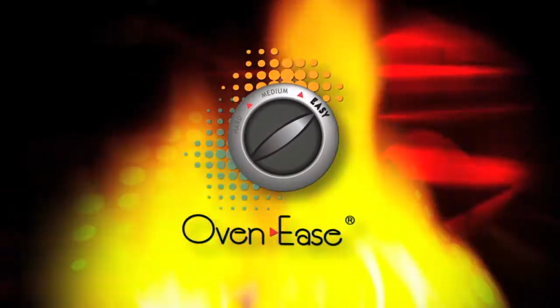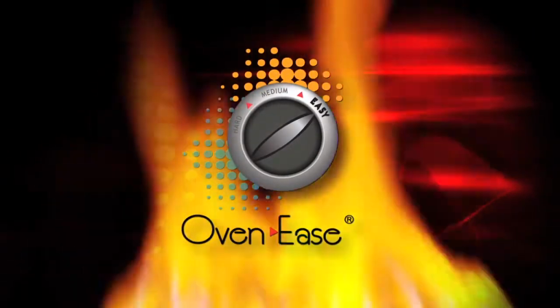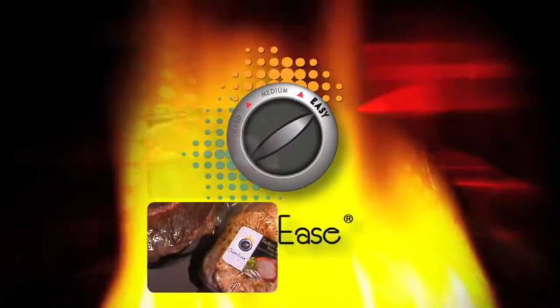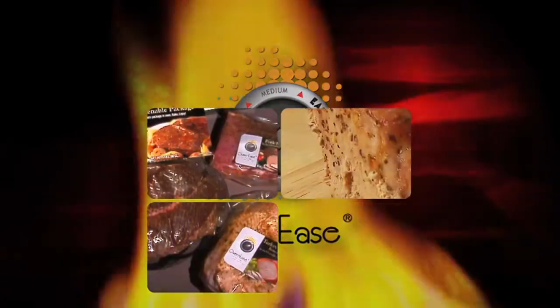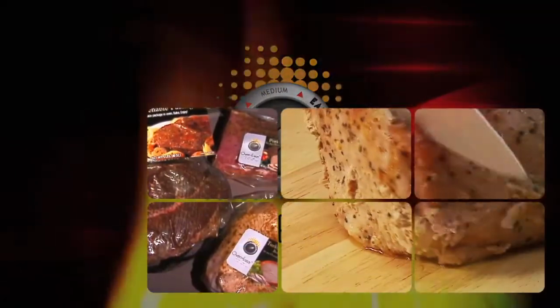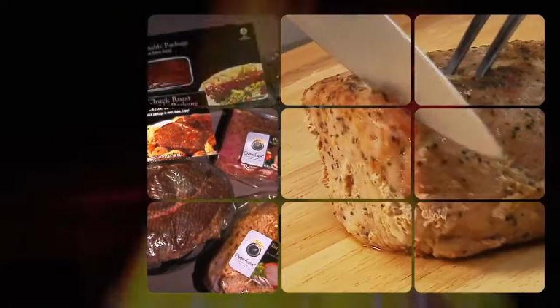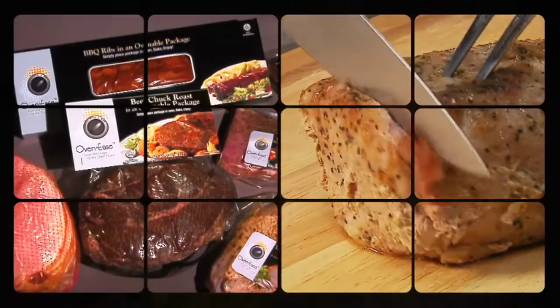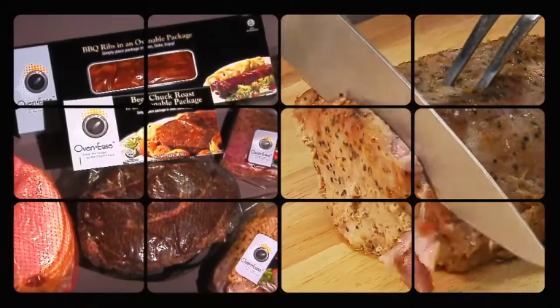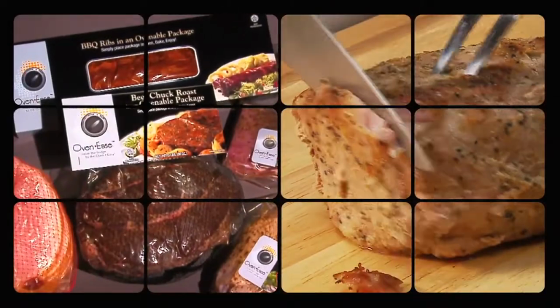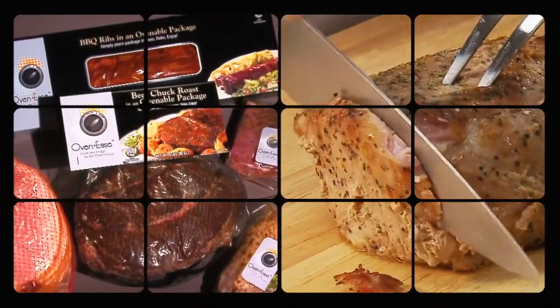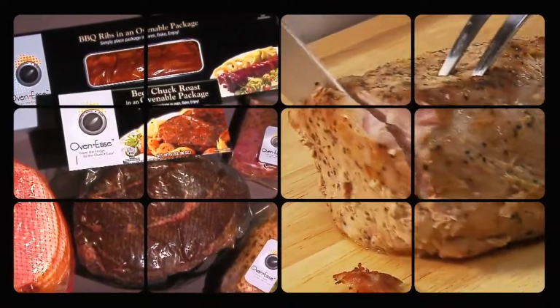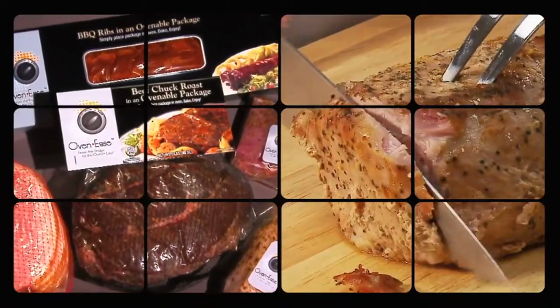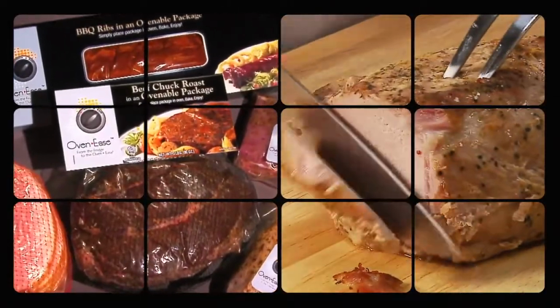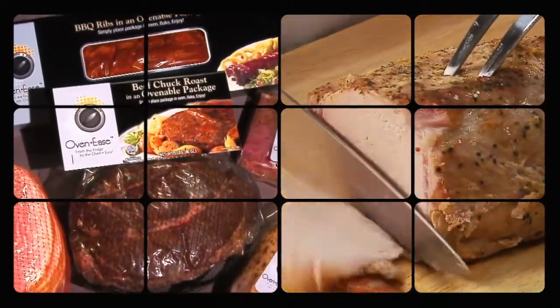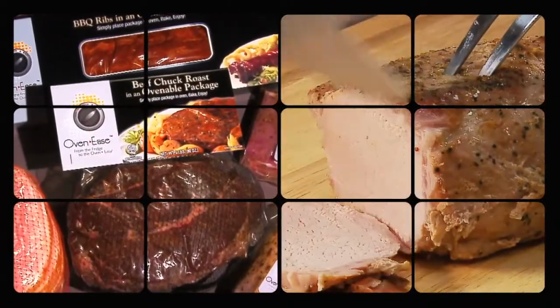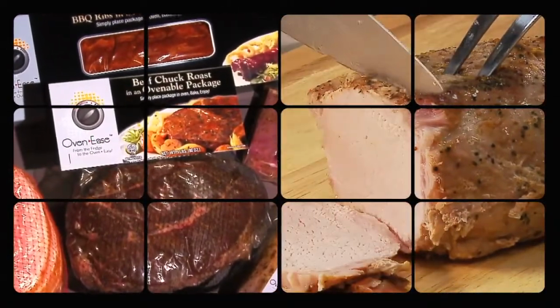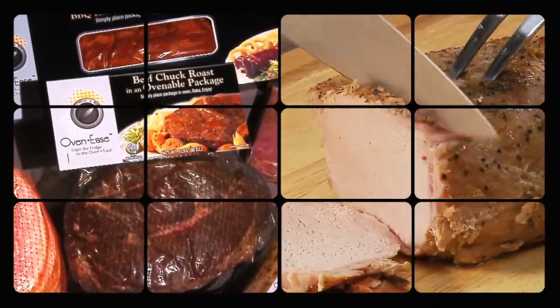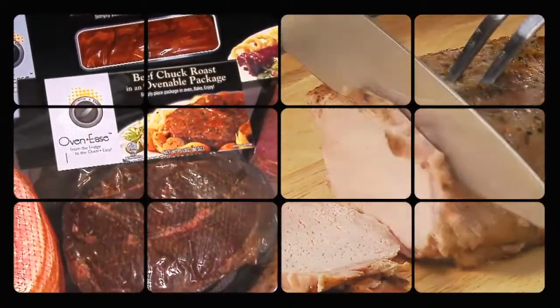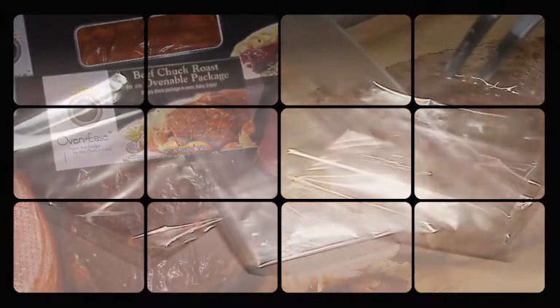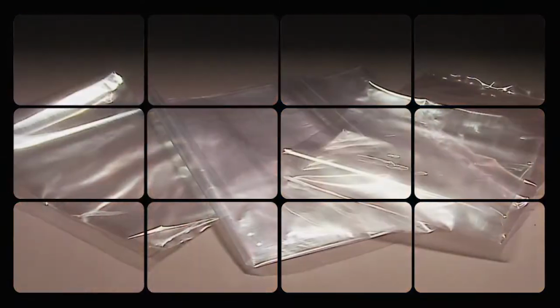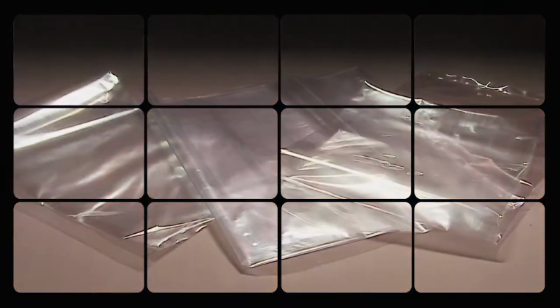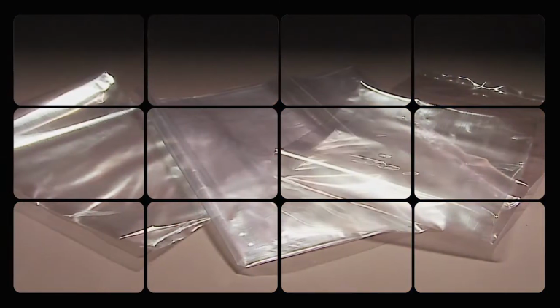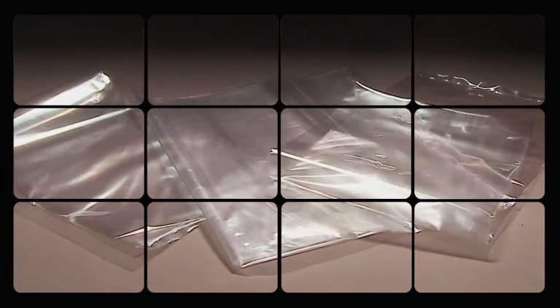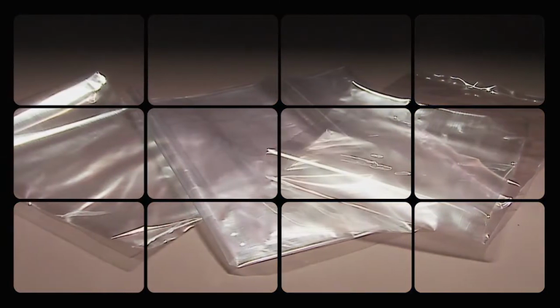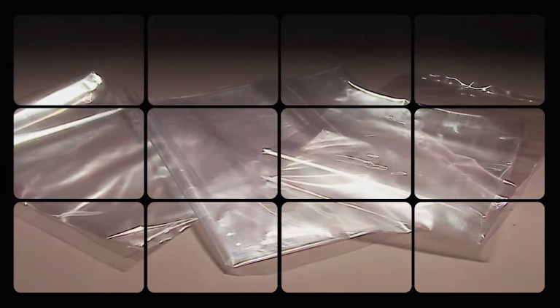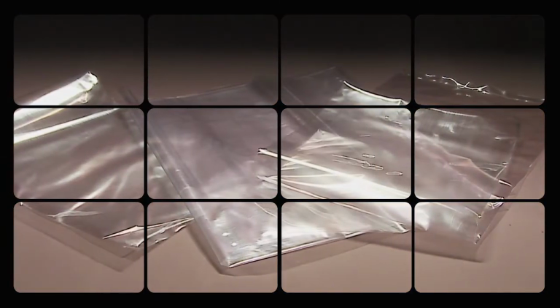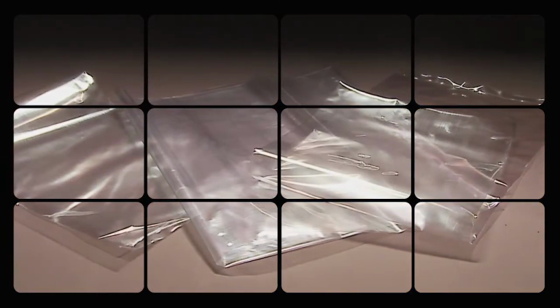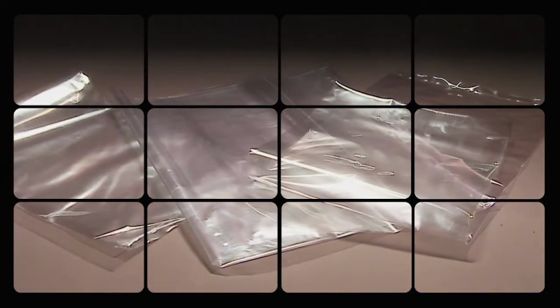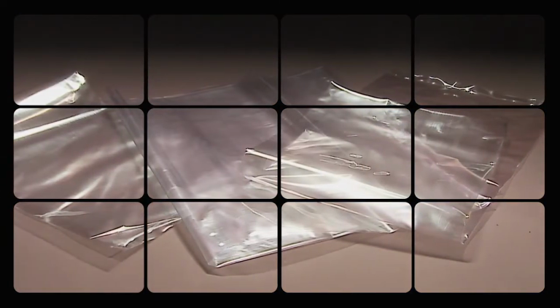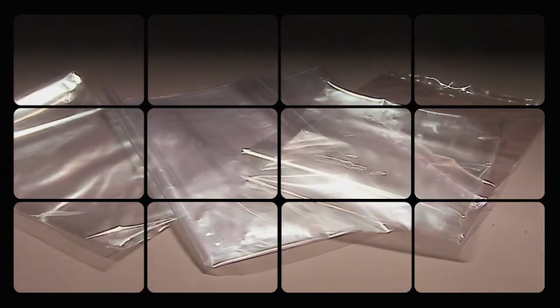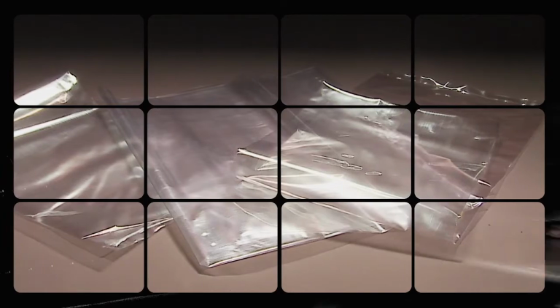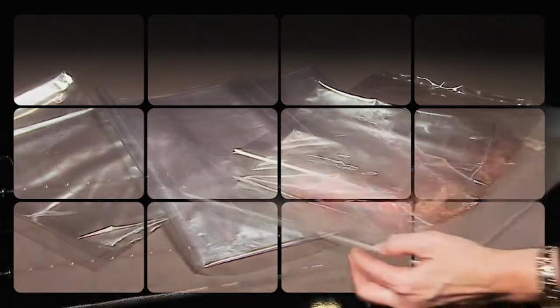Cryovac Ovenease Packaging combines the benefits of vacuum packaging with the convenience of oven-ready cooking. Ovenease materials are a unique, flexible film that can be placed directly into a preheated oven.